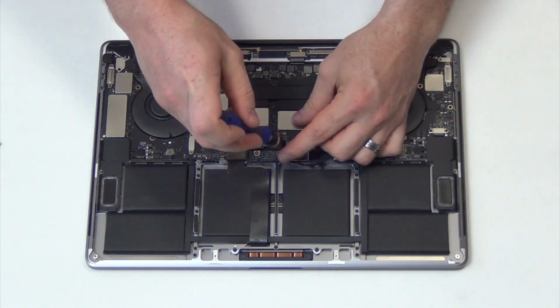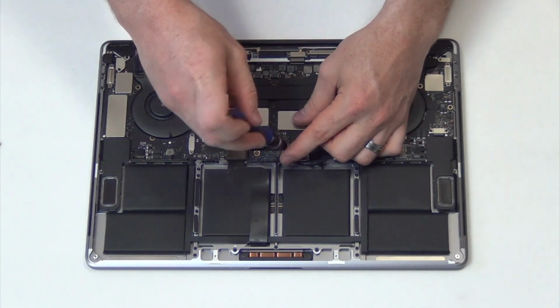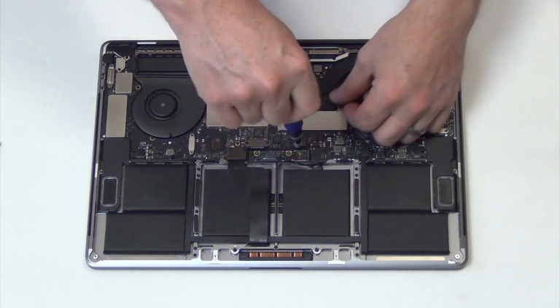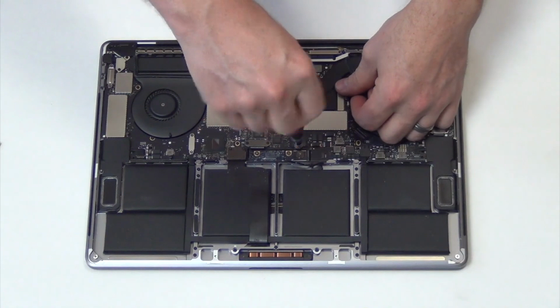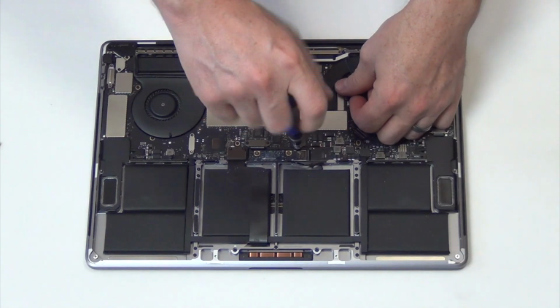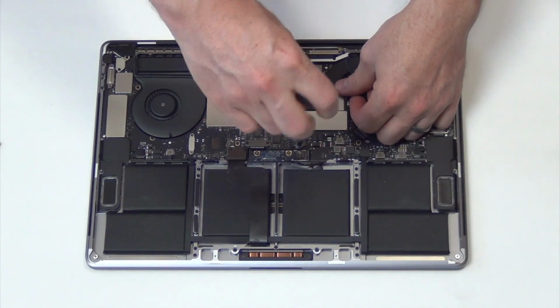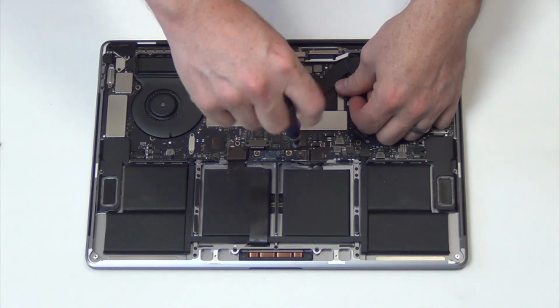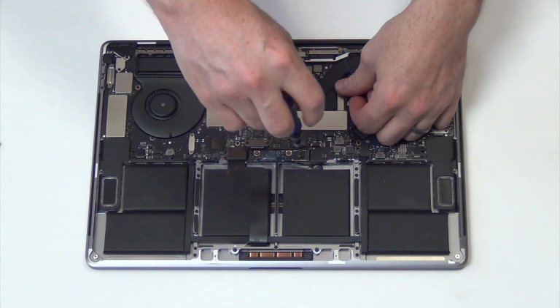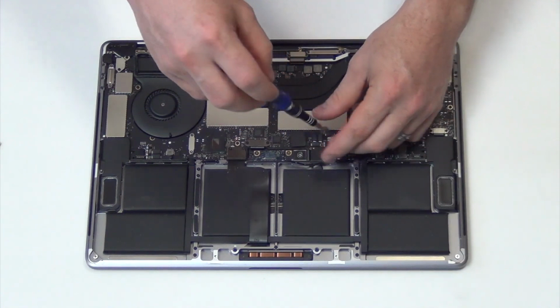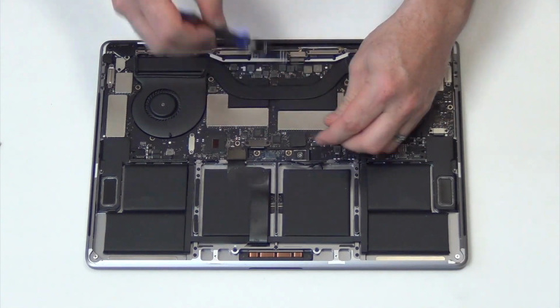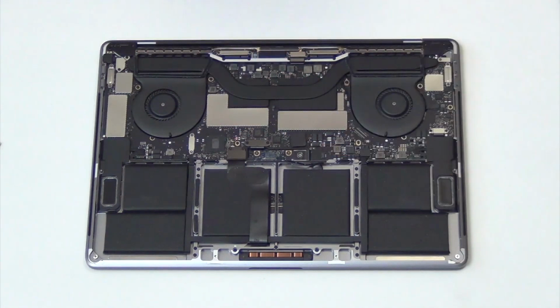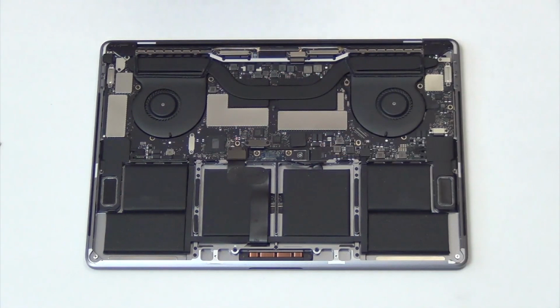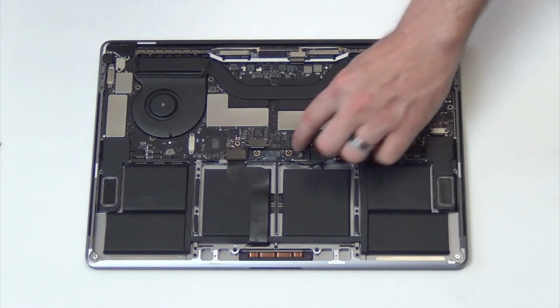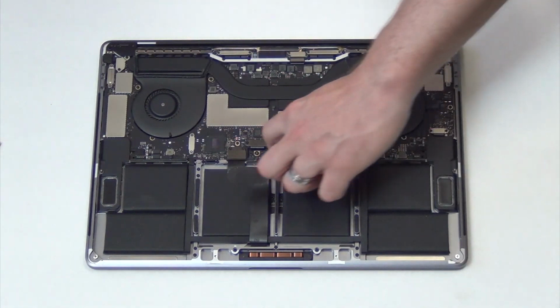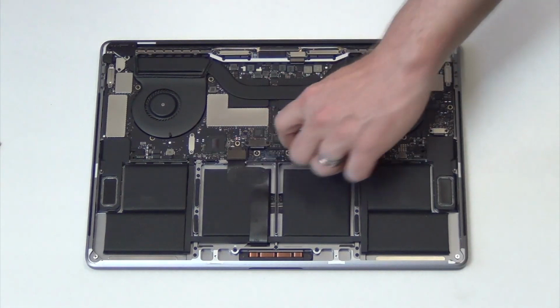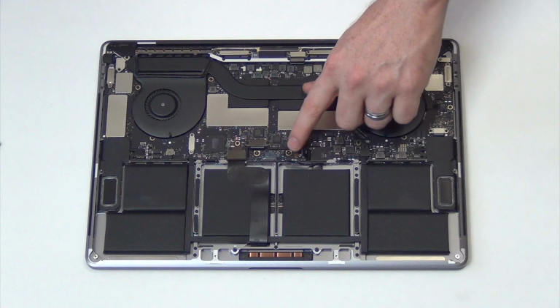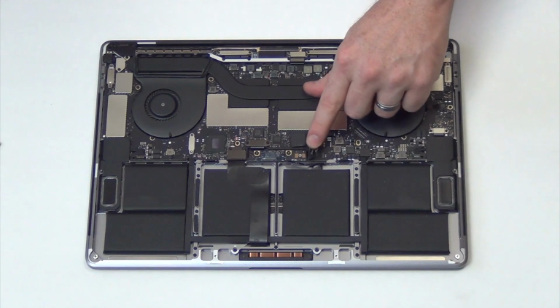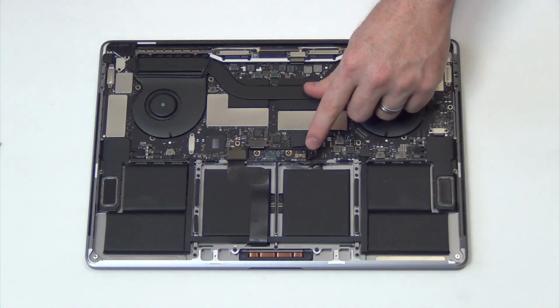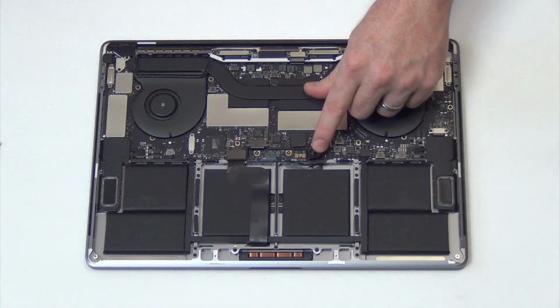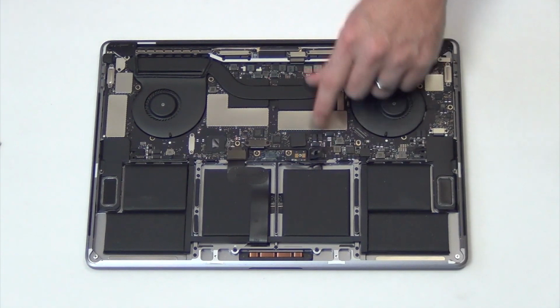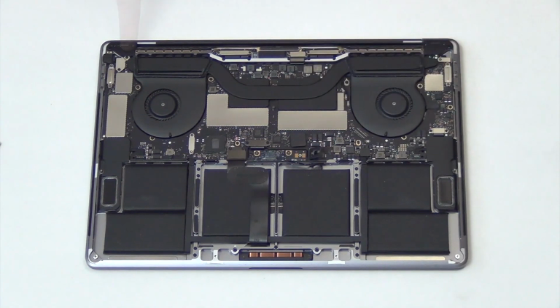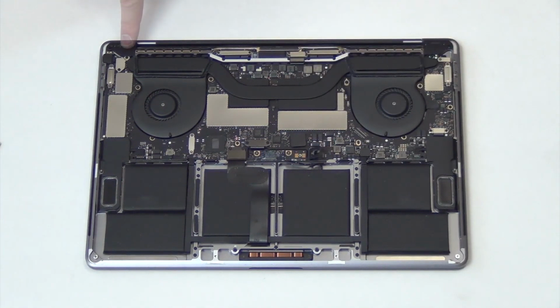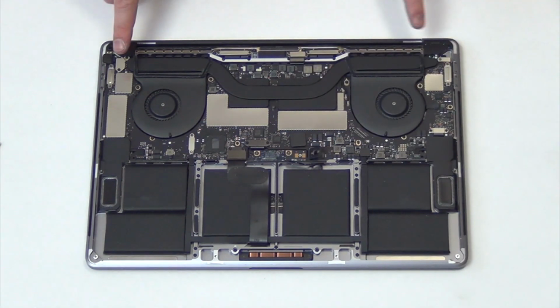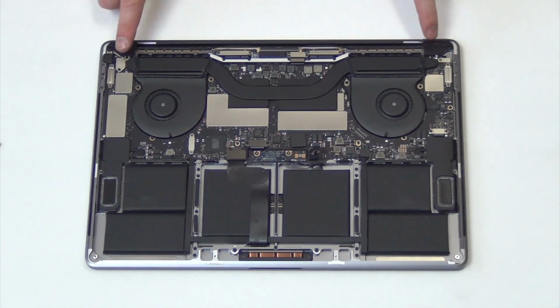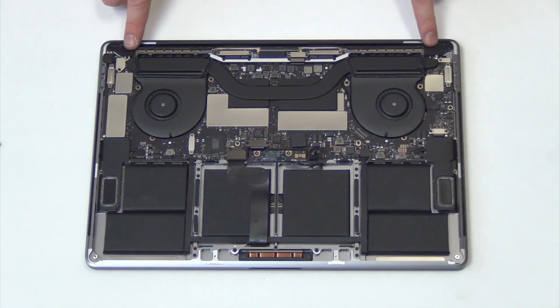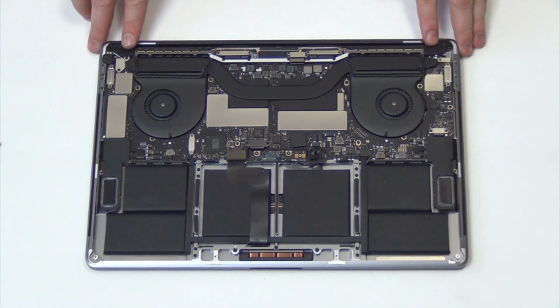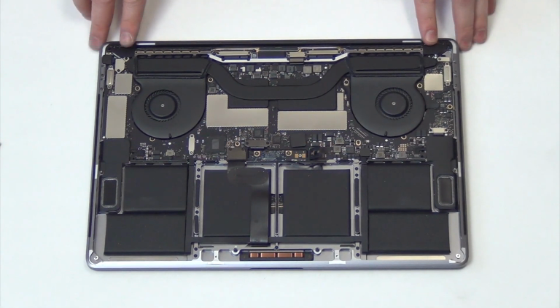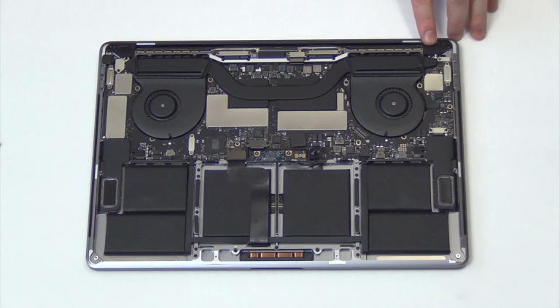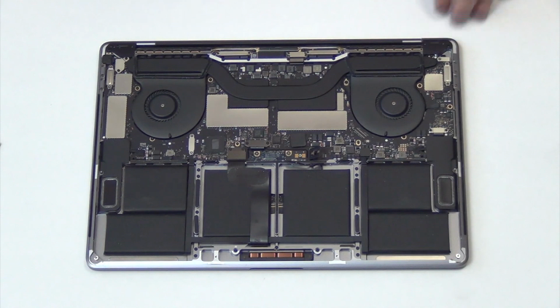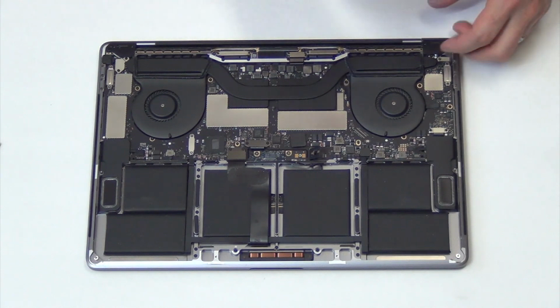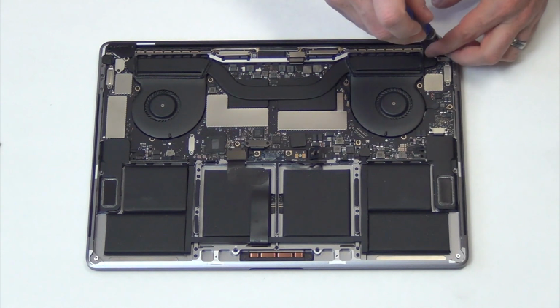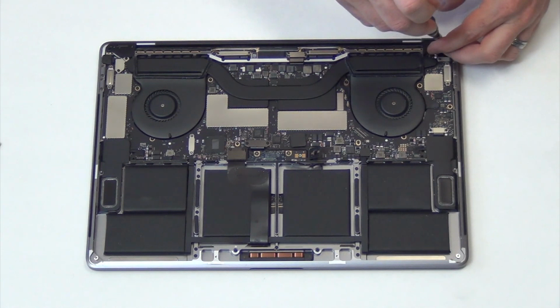Remove the T4 screw holding down the battery cable, and then fold the battery cable away from the board. Next, remove the T4 screws holding down the hinge covers.